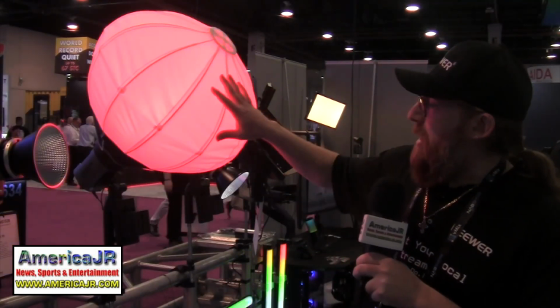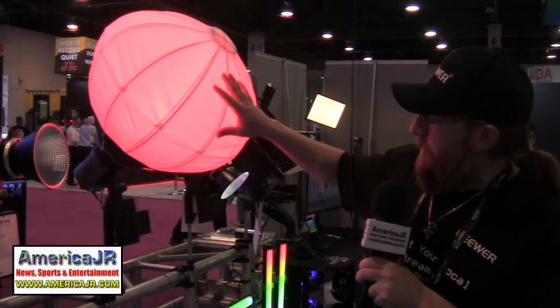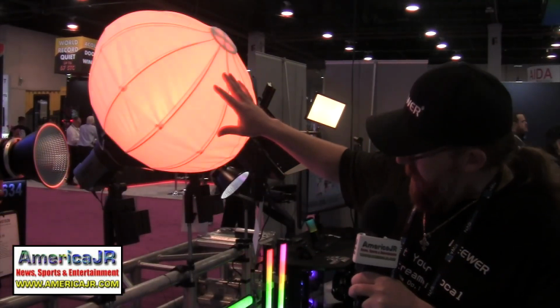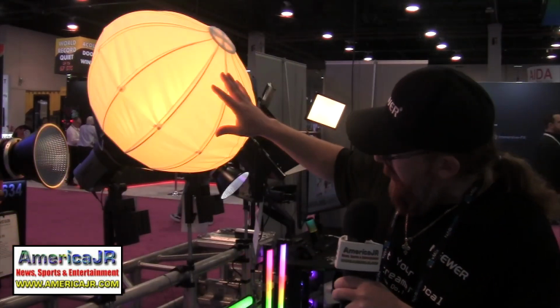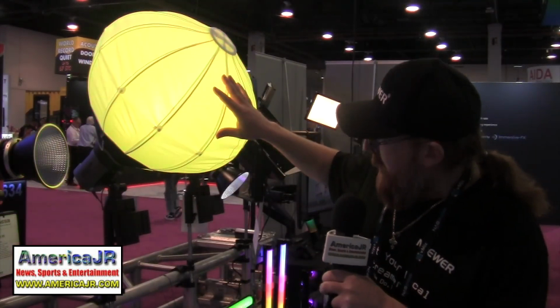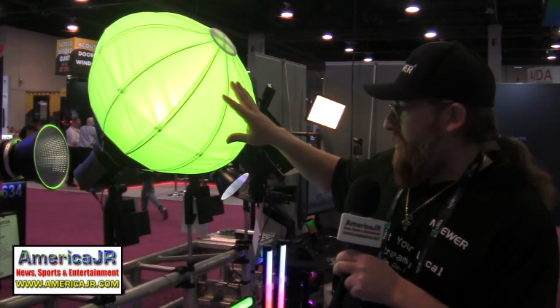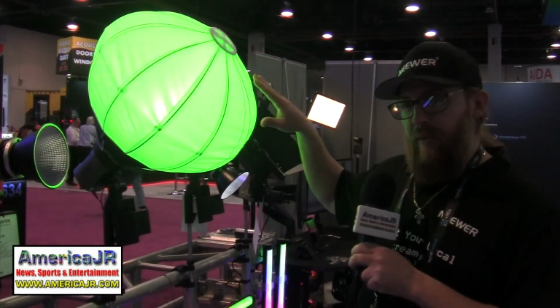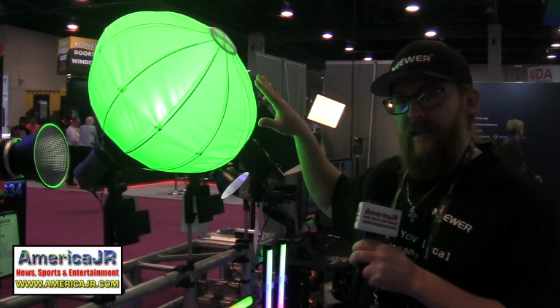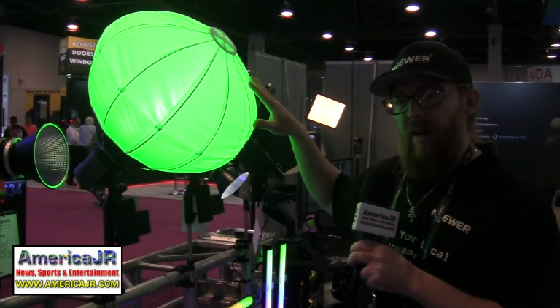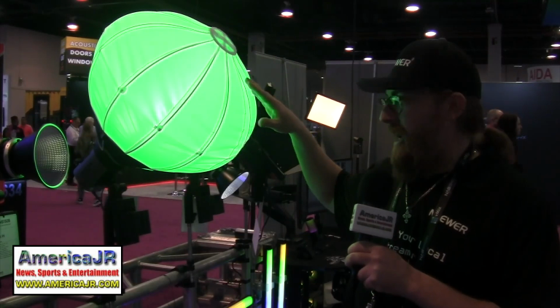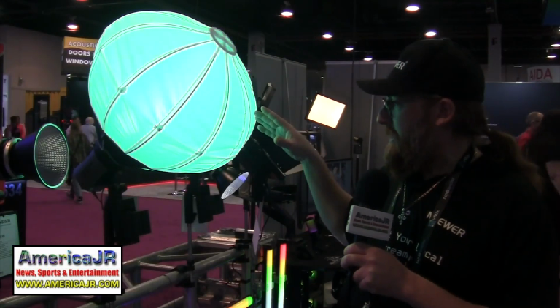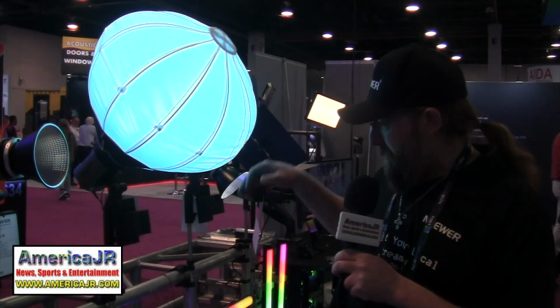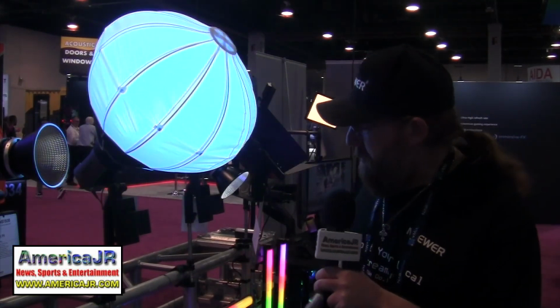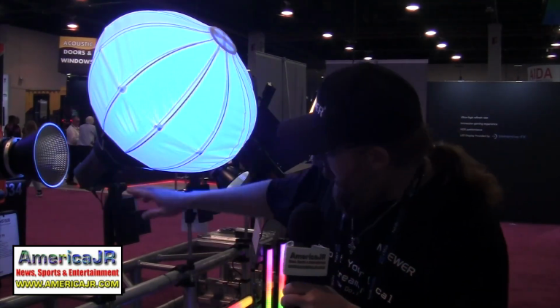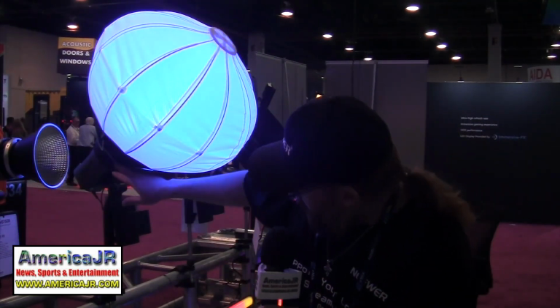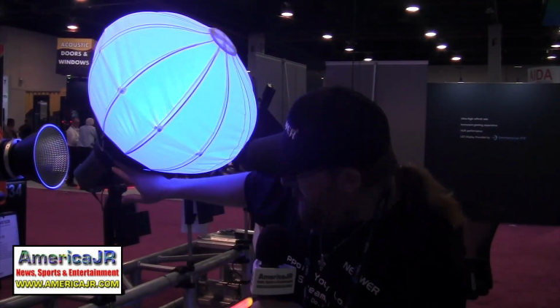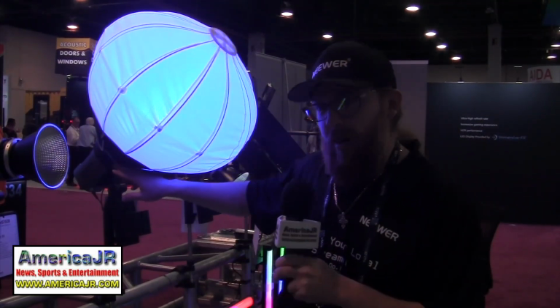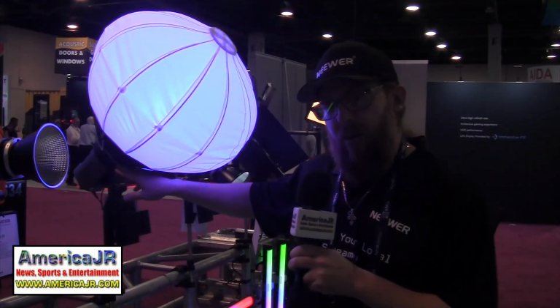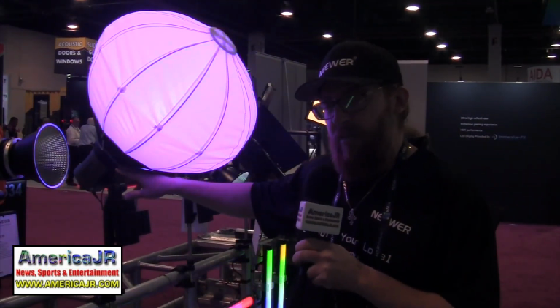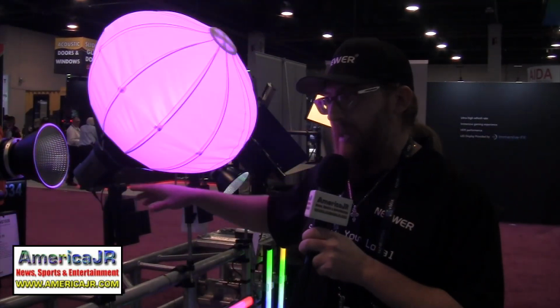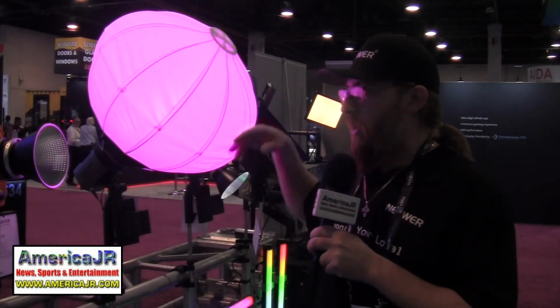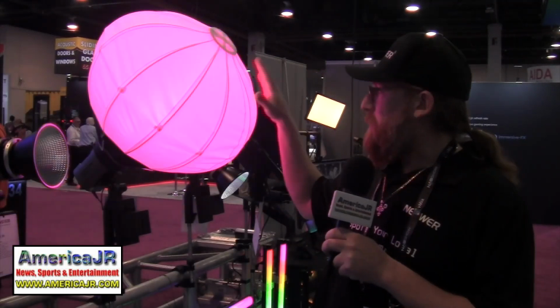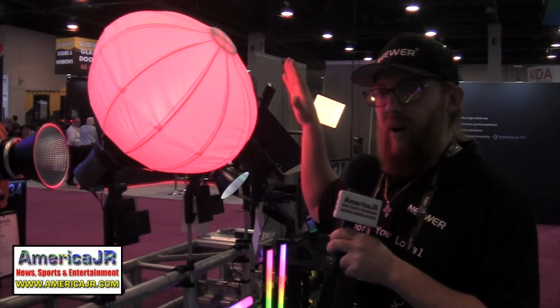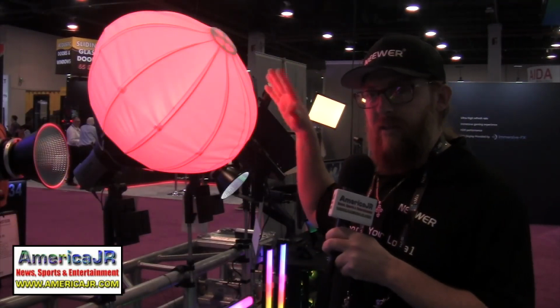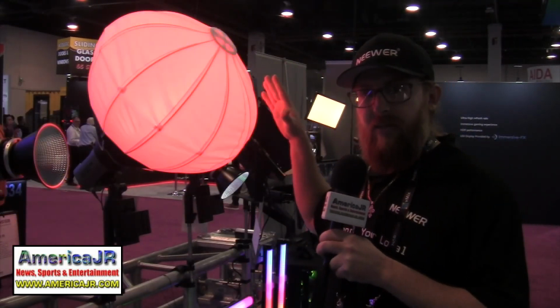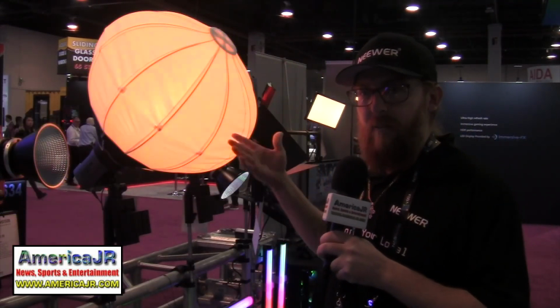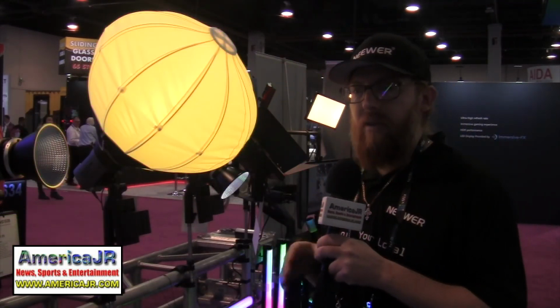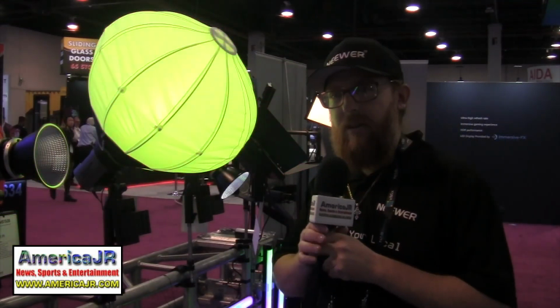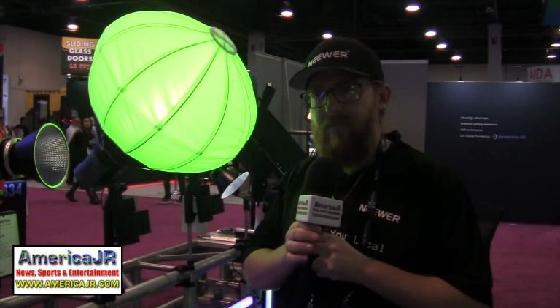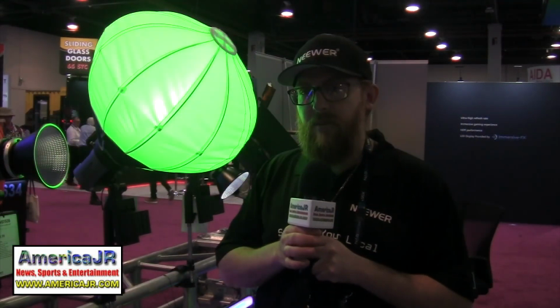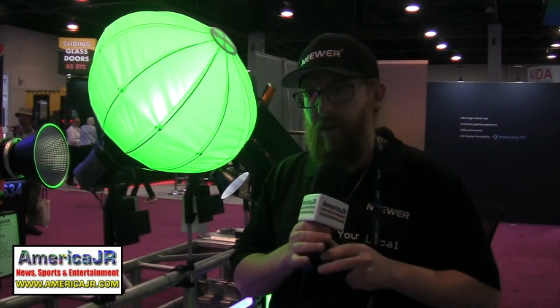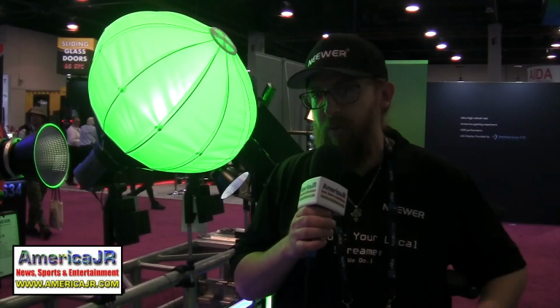It comes with a lantern softbox, which is super easy to set up and take down. It also comes with a standard Bowens mount, so any of your softboxes or accessories you can throw right on there. Great price point.